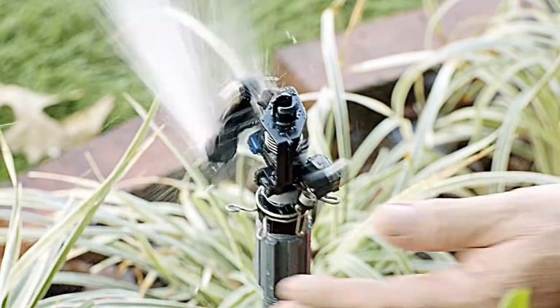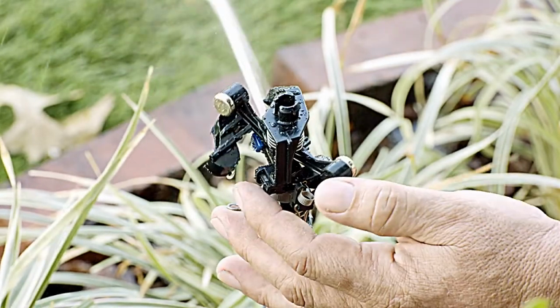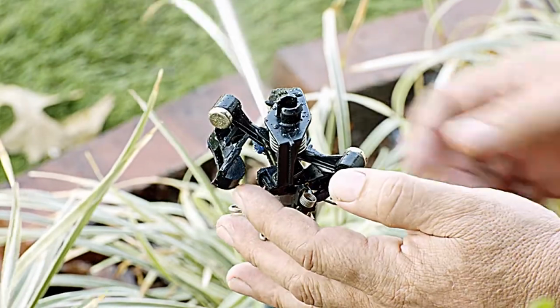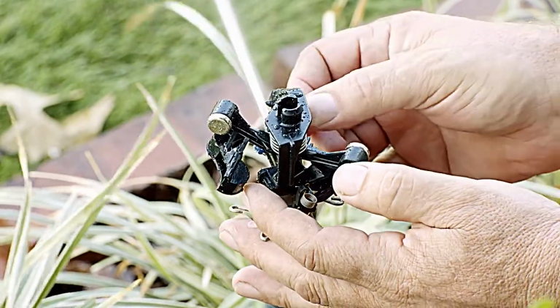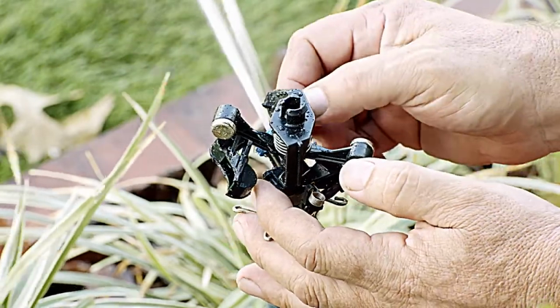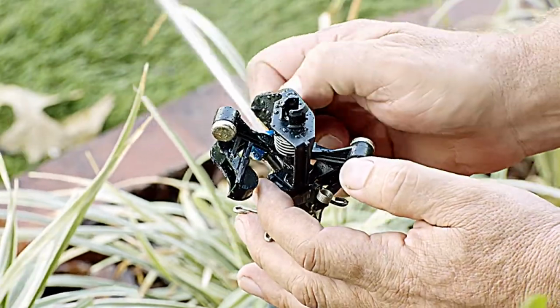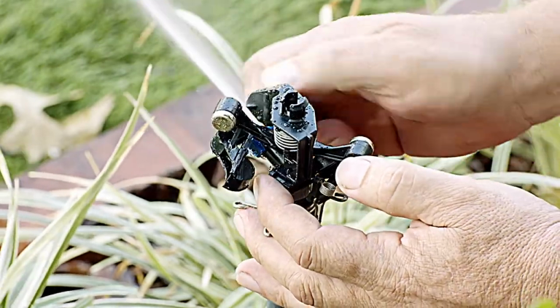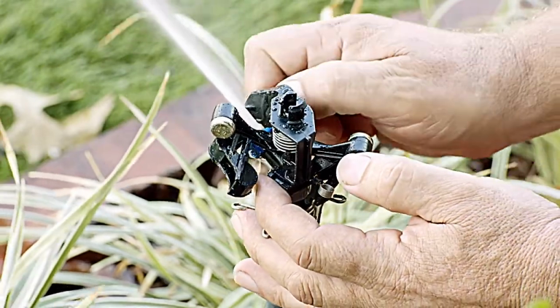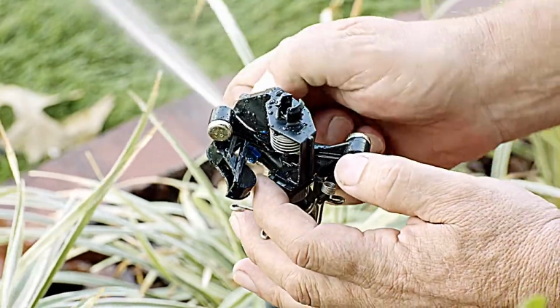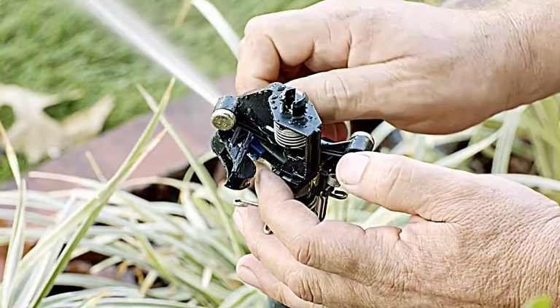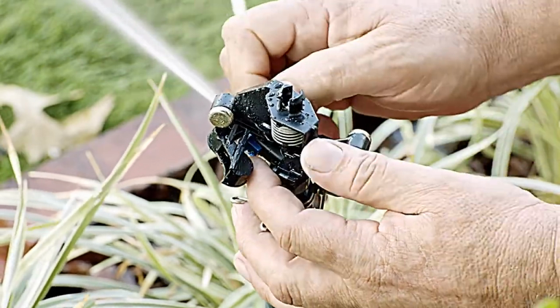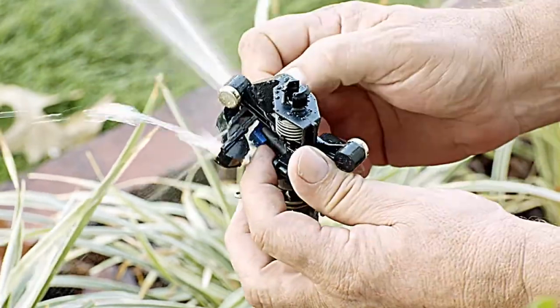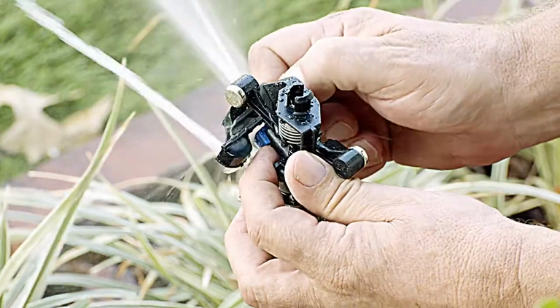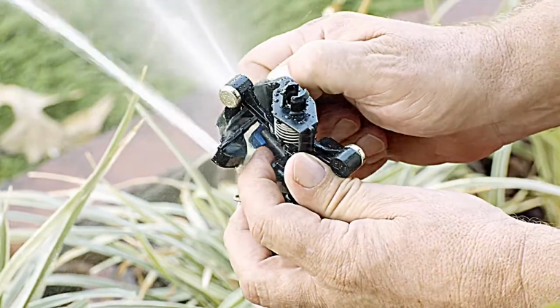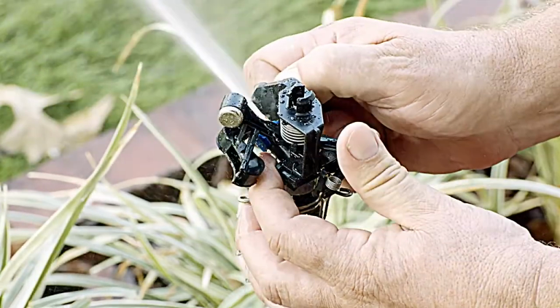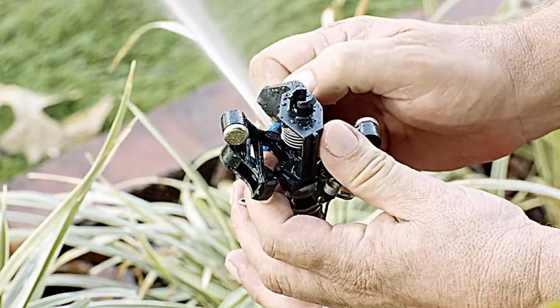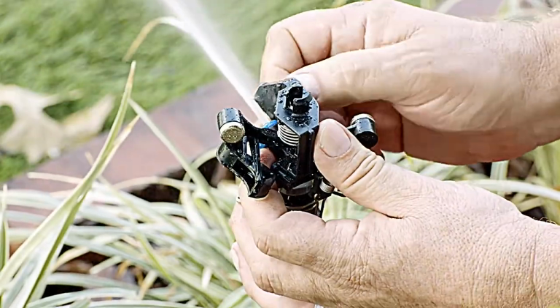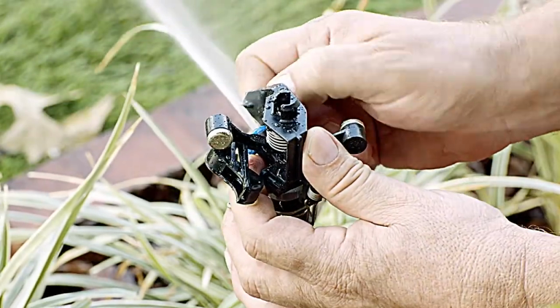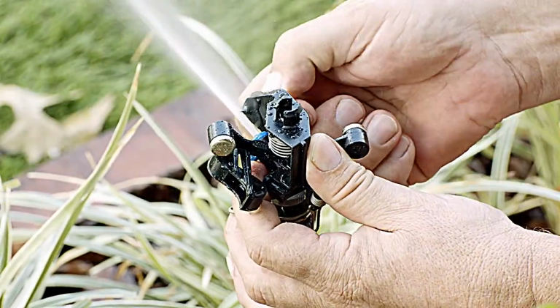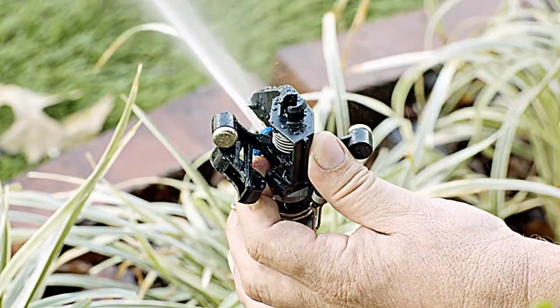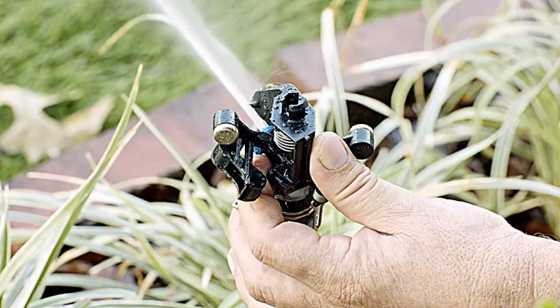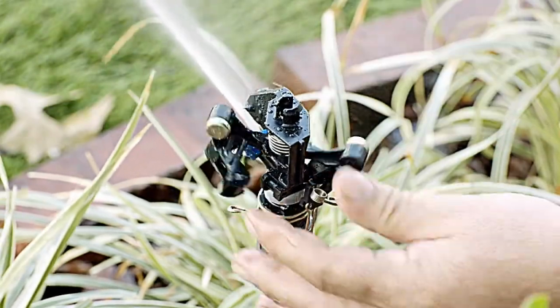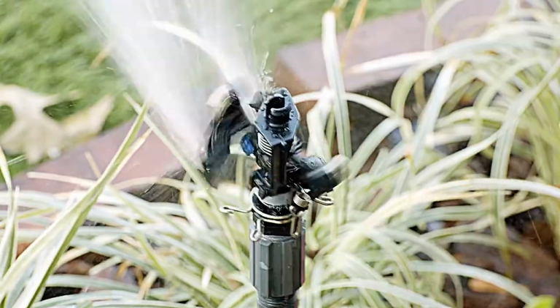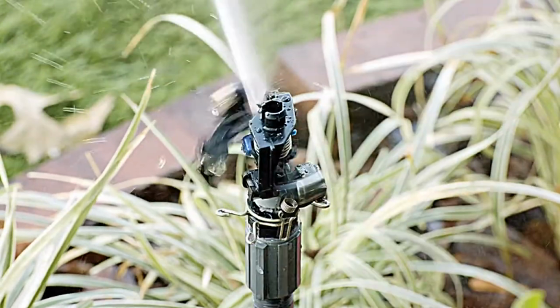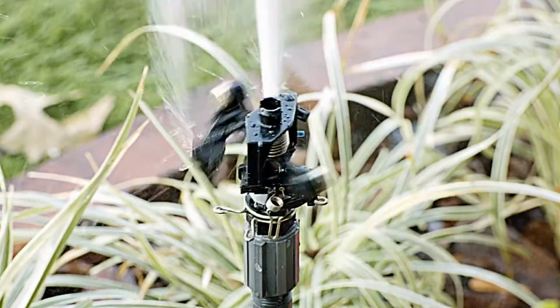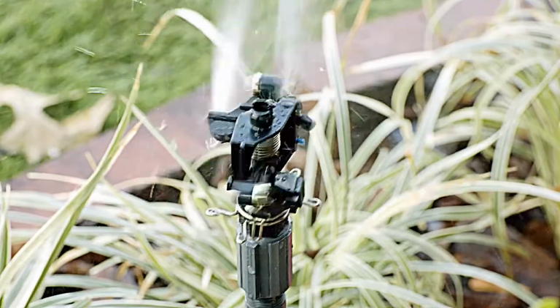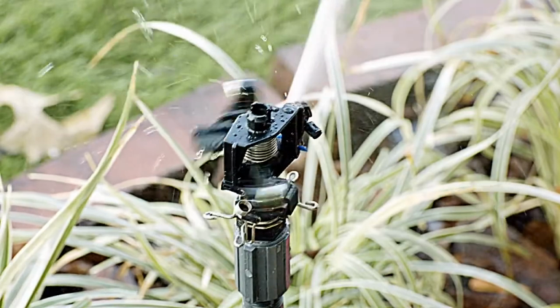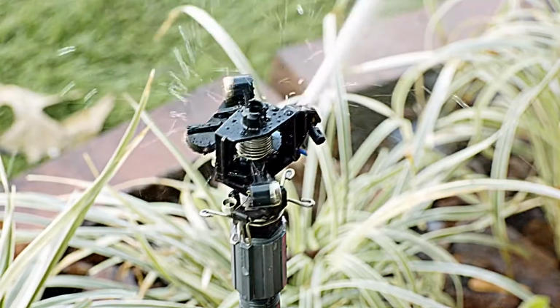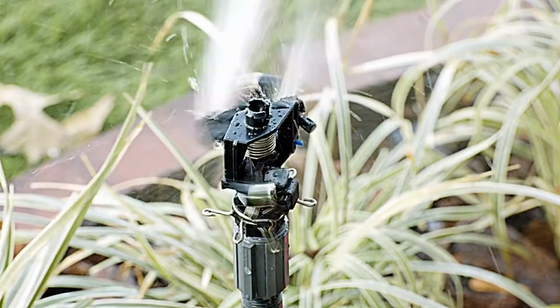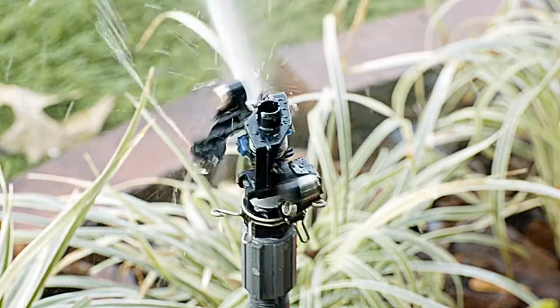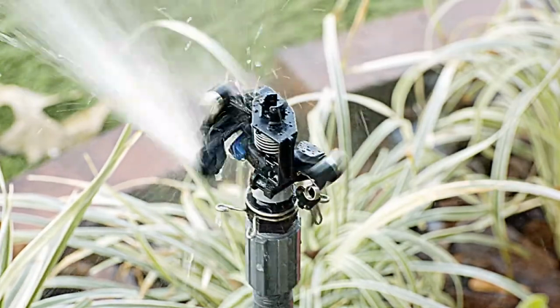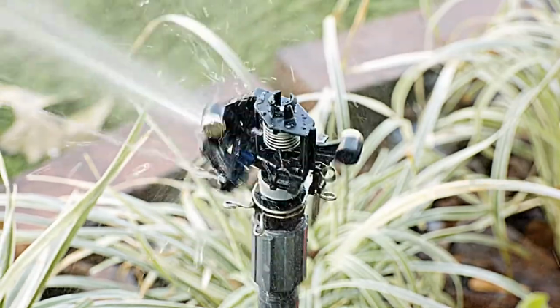Use the diffusion screw at the front of the nozzle to diffuse the spray and reduce the watering distance. You always want a little diffusion, even if you want the rotor watering its maximum distance — the diffusion will make for more even watering.